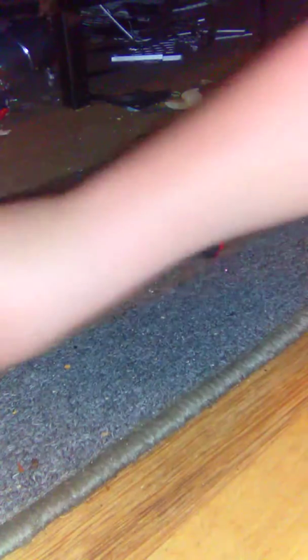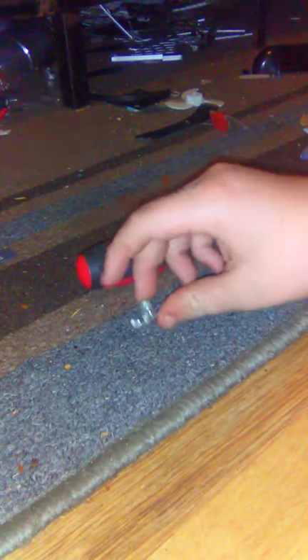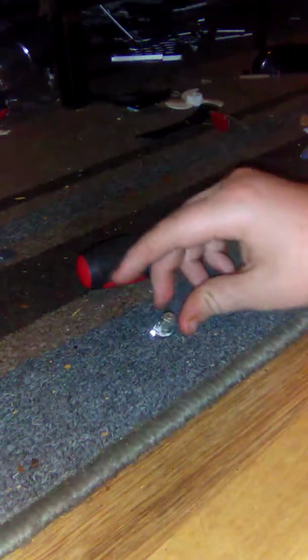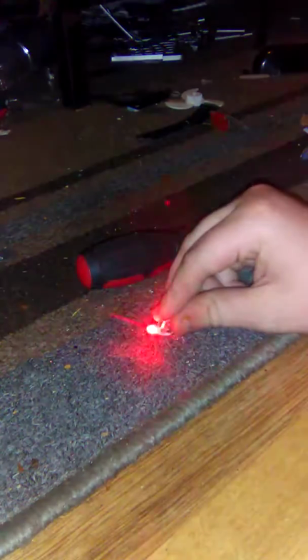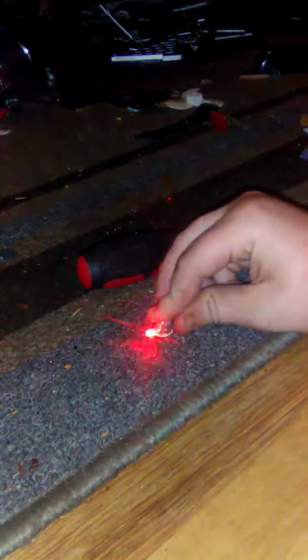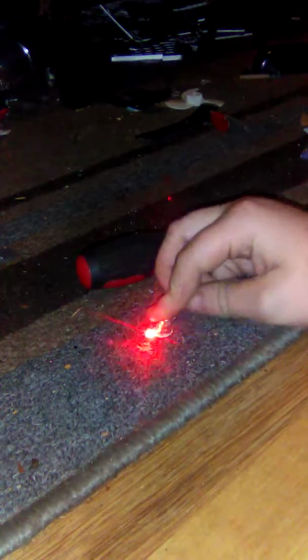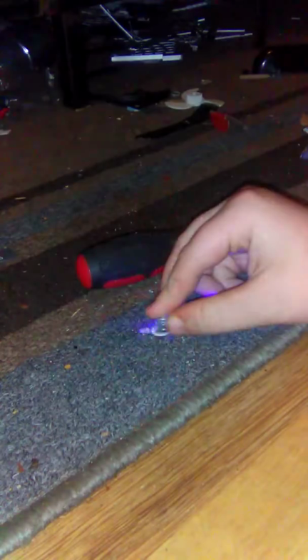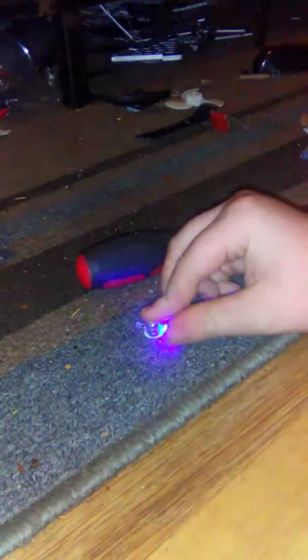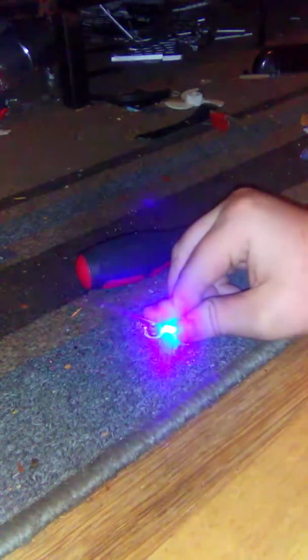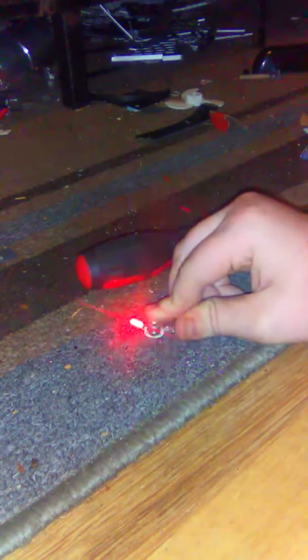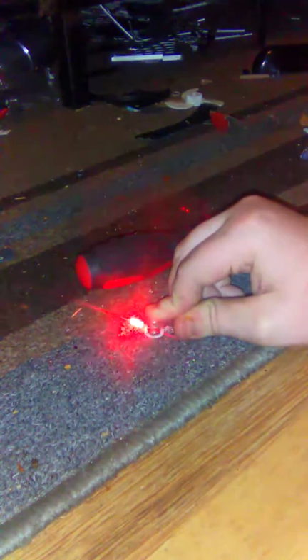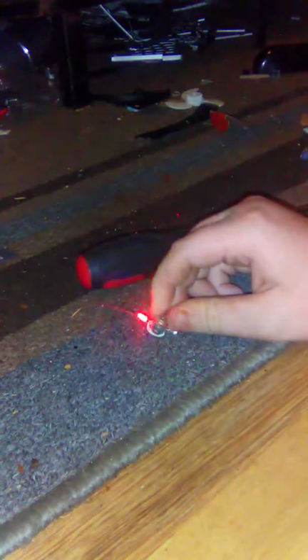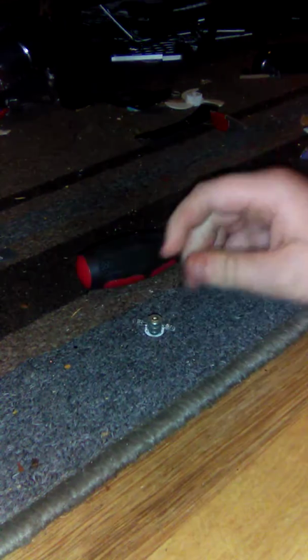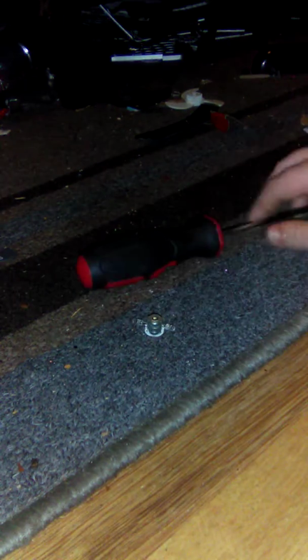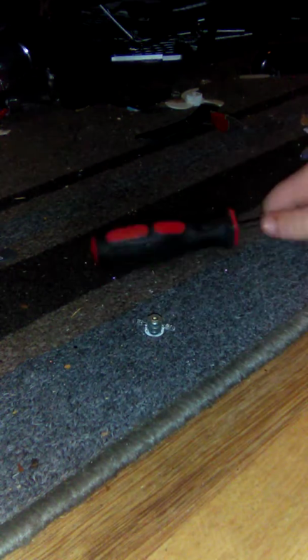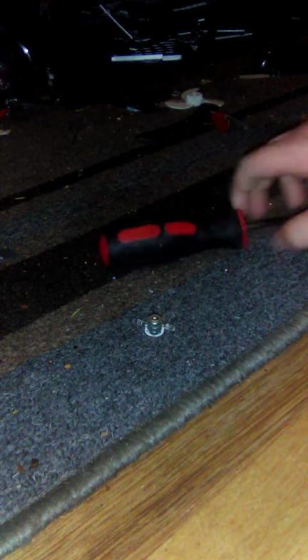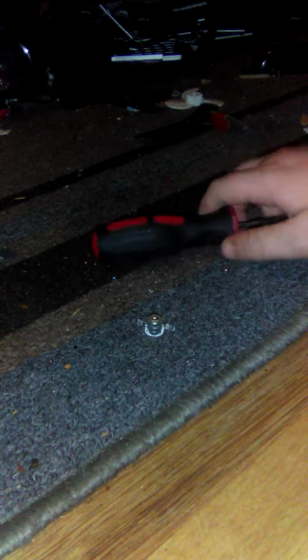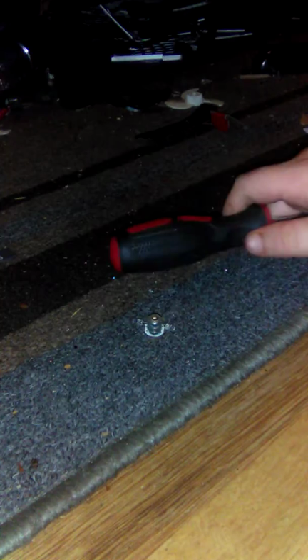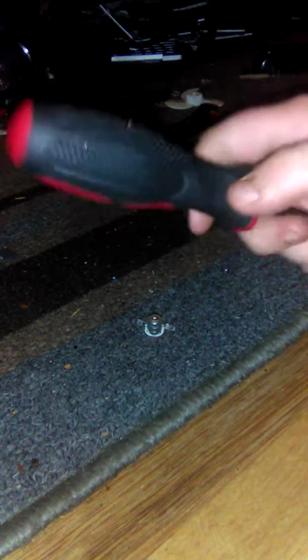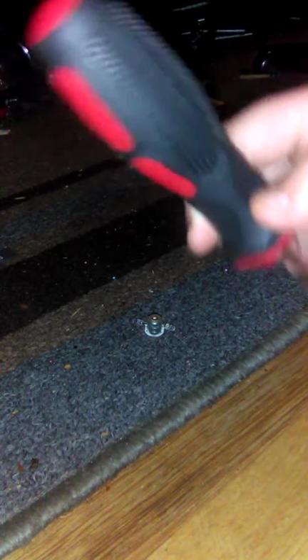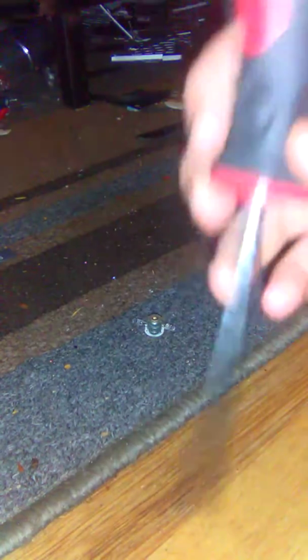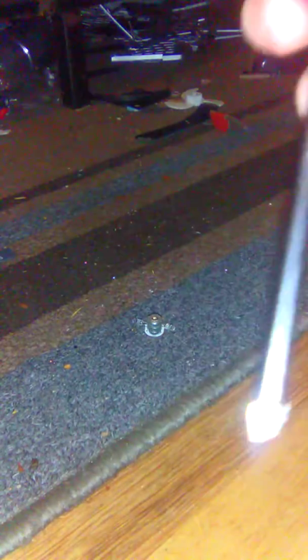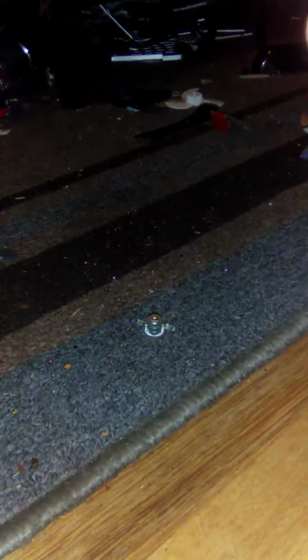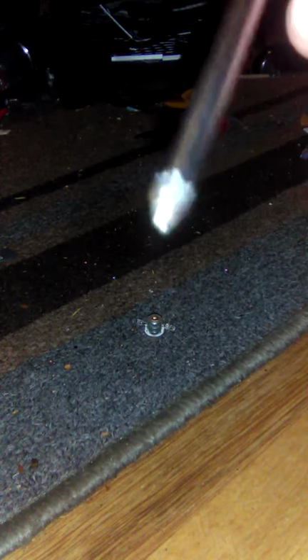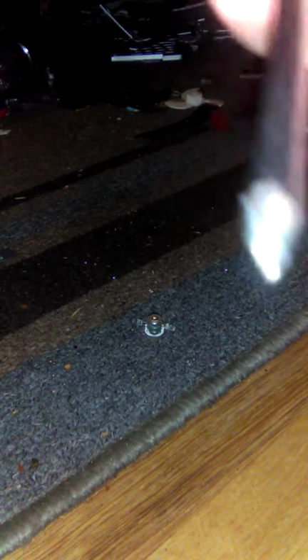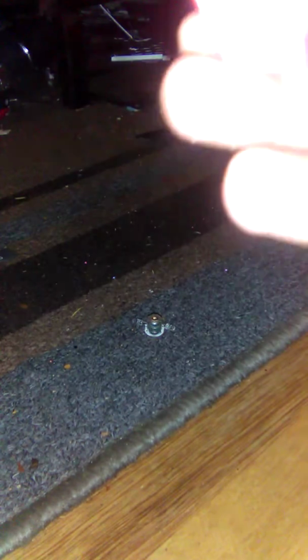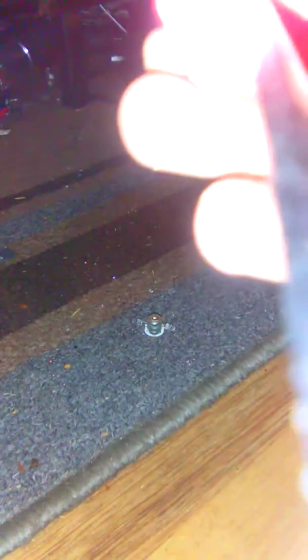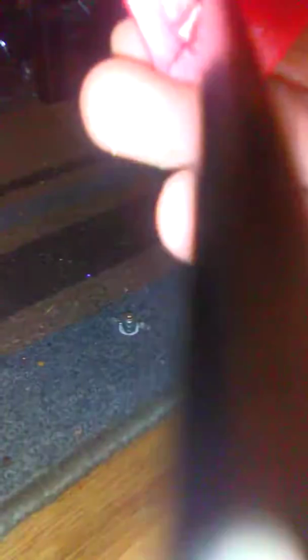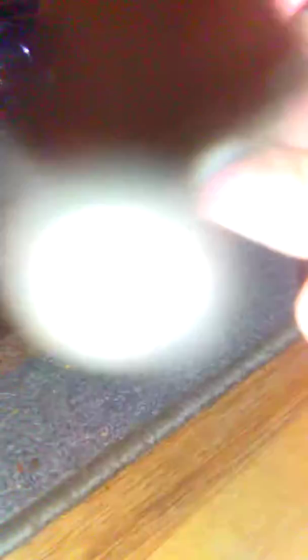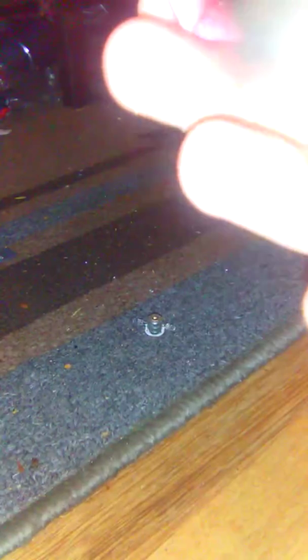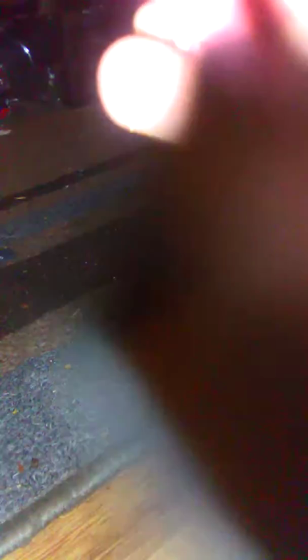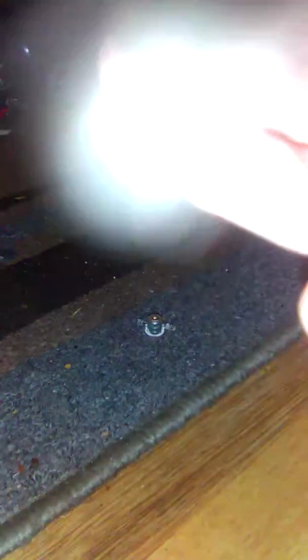It won't turn on — well there it goes, you just gotta hold the battery first. Weapon of choice. Poke, poke, poke.